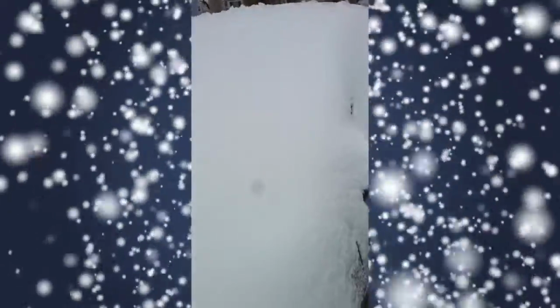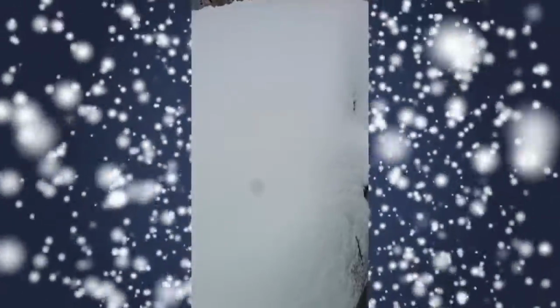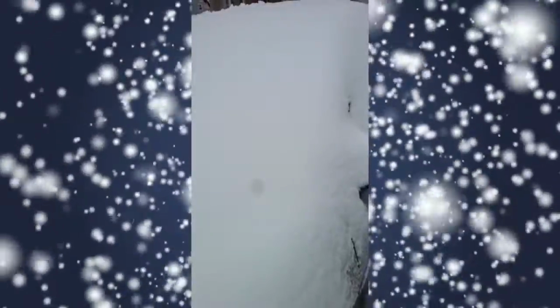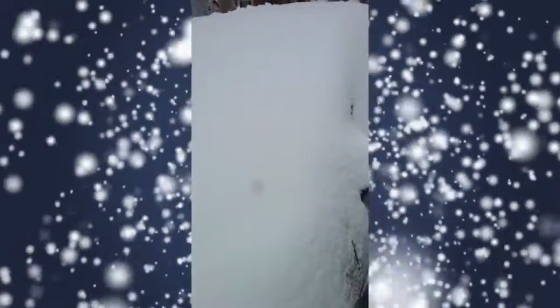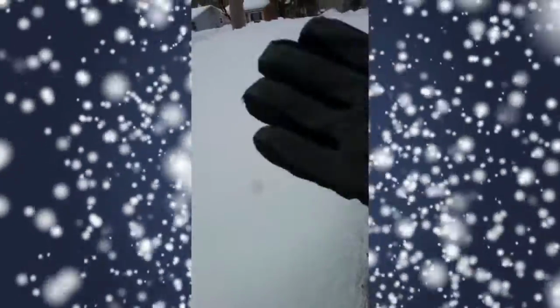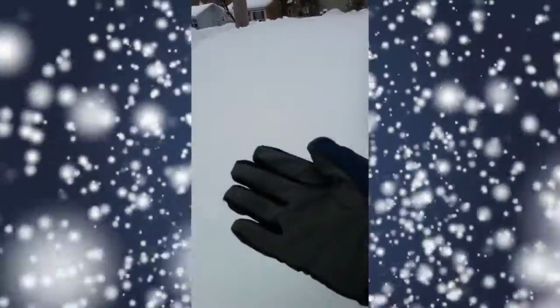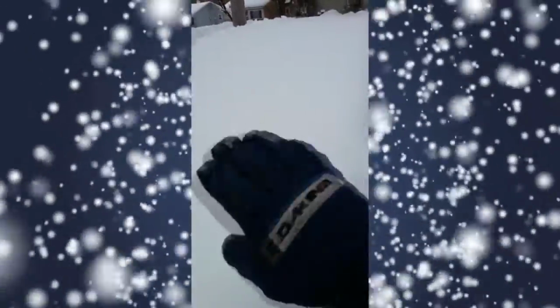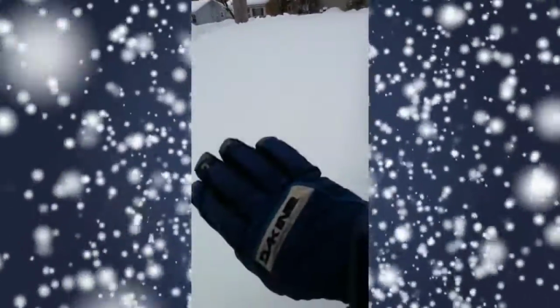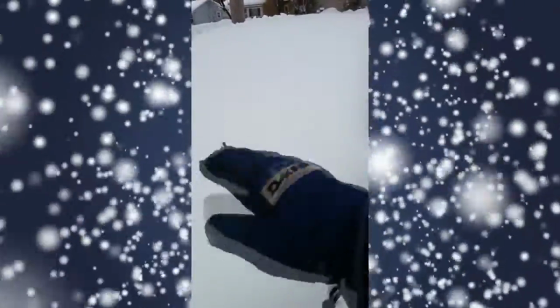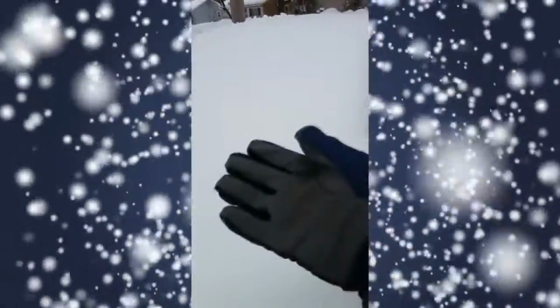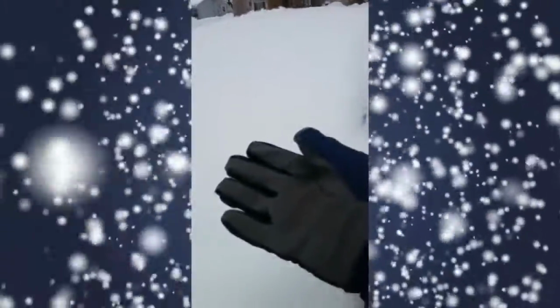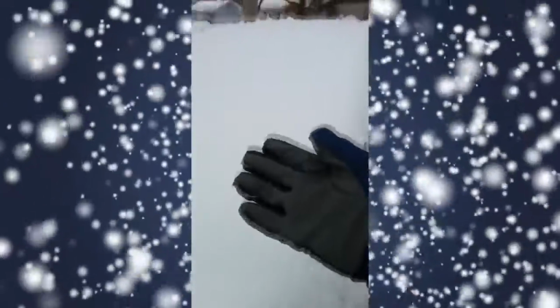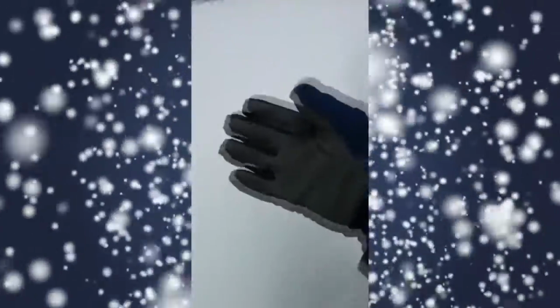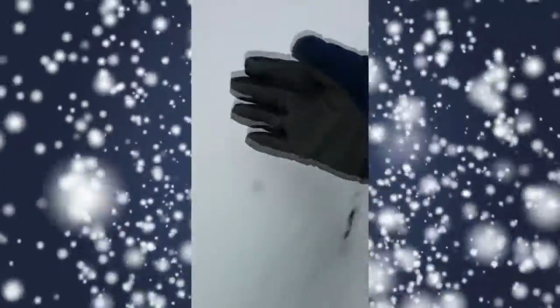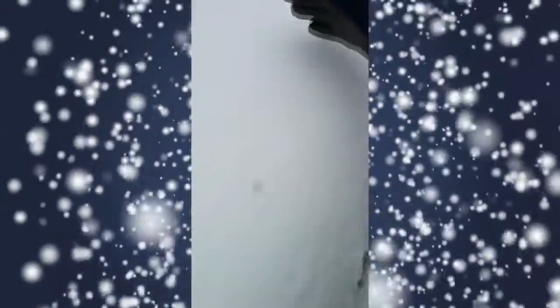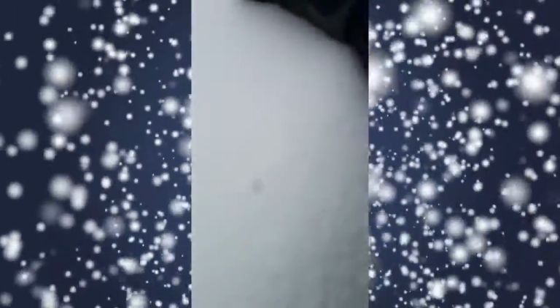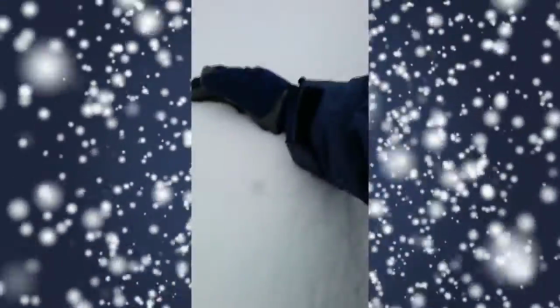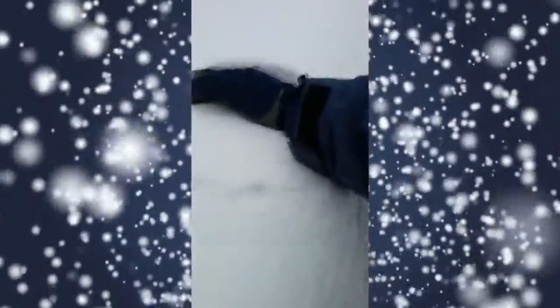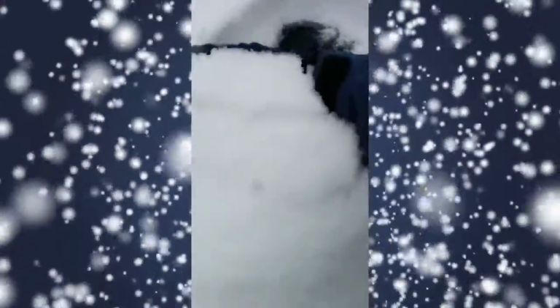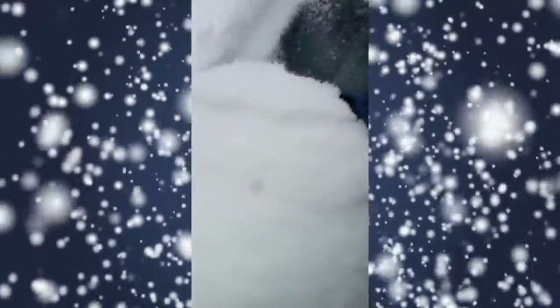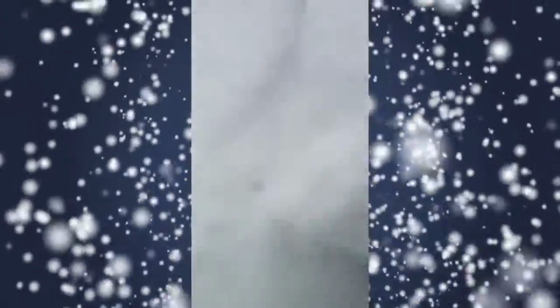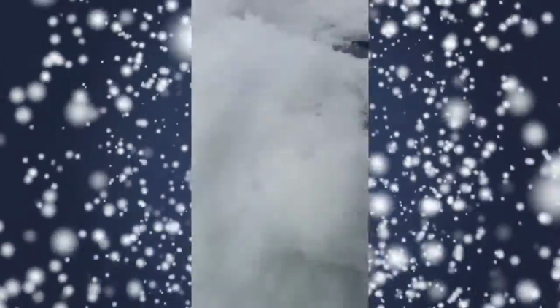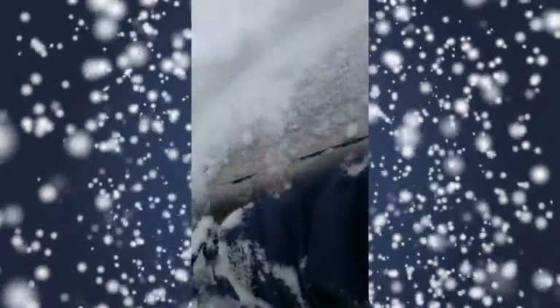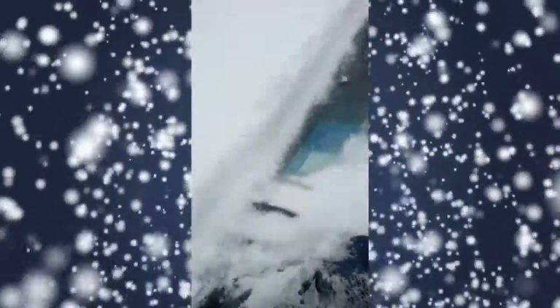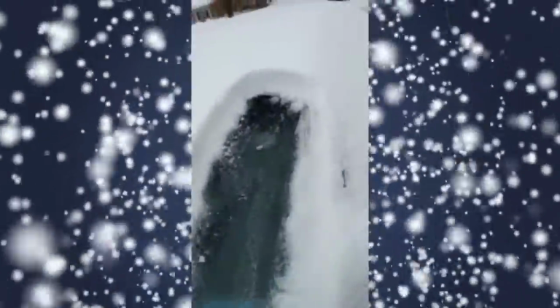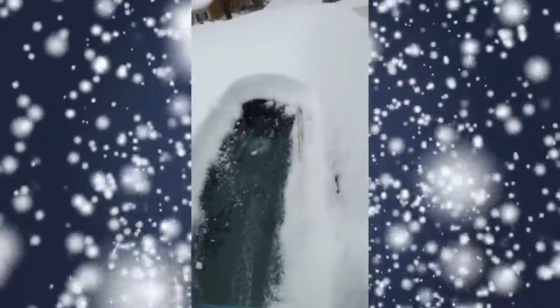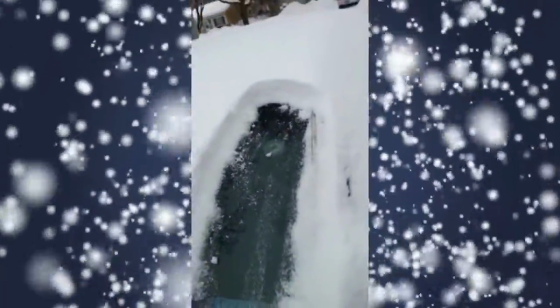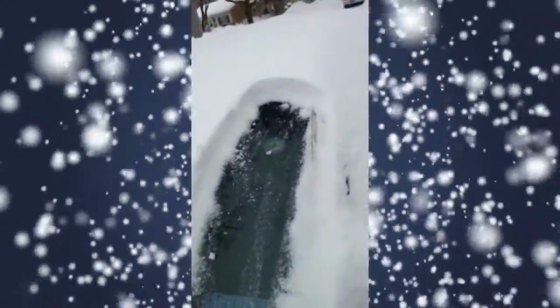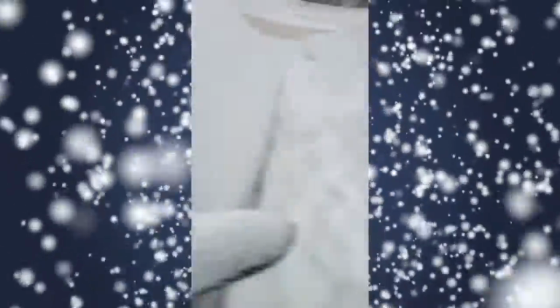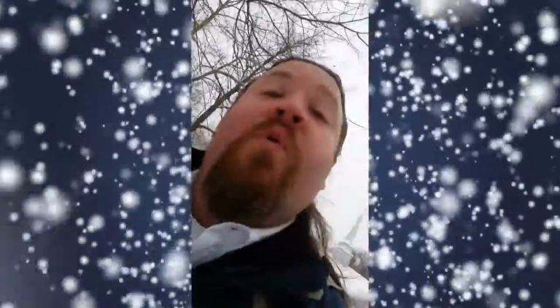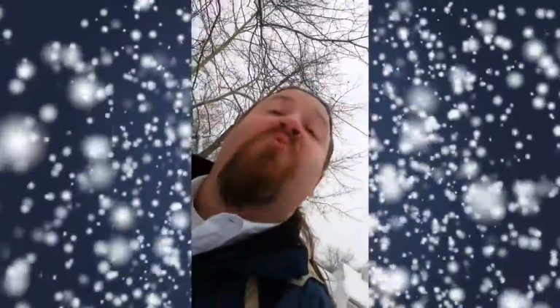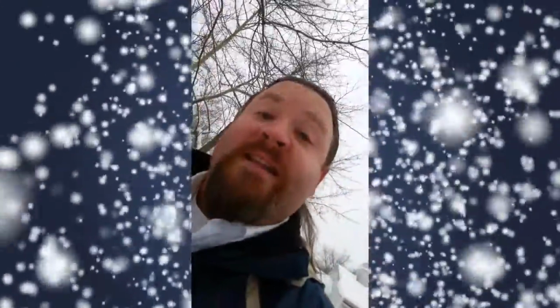This is the car. This is your hand — notice it has a glove. You take this, you put your hand in the snow, you move it down. It clears stuff off. It works brilliantly.